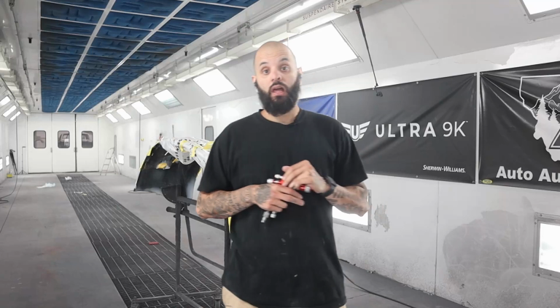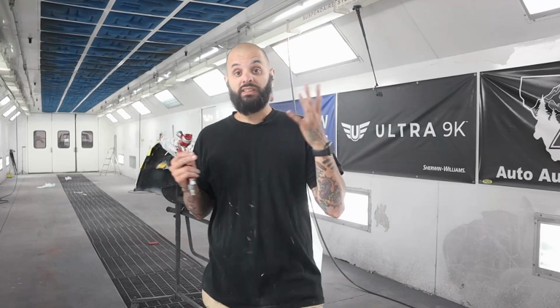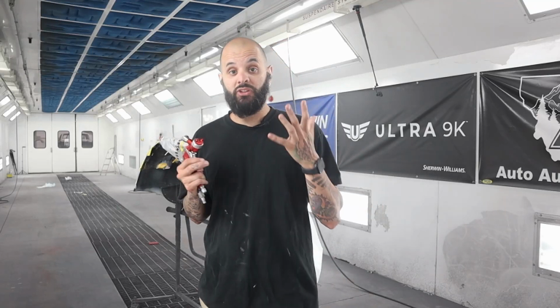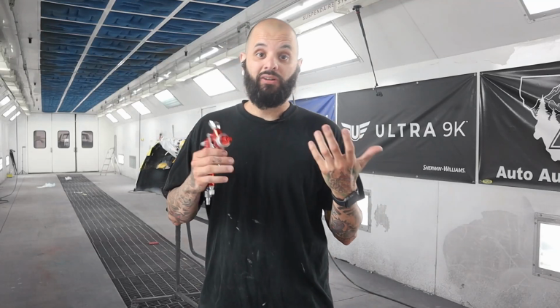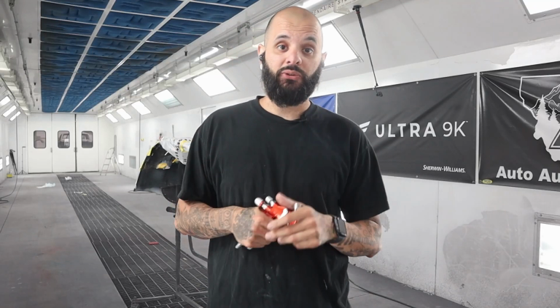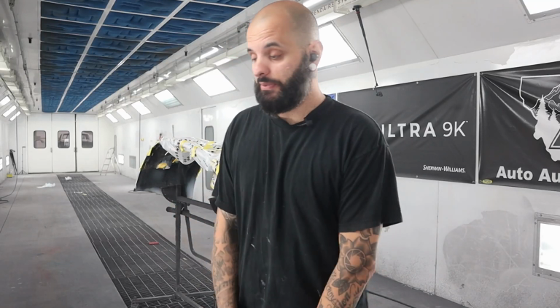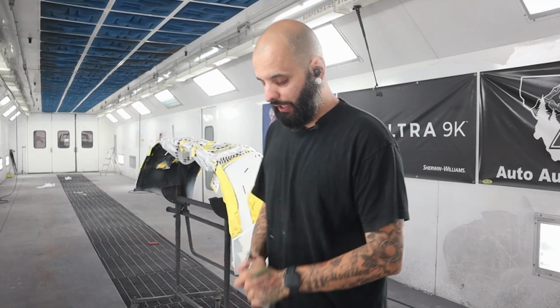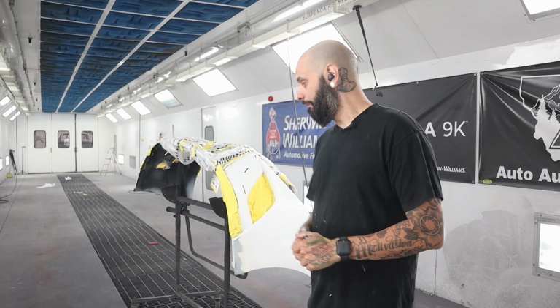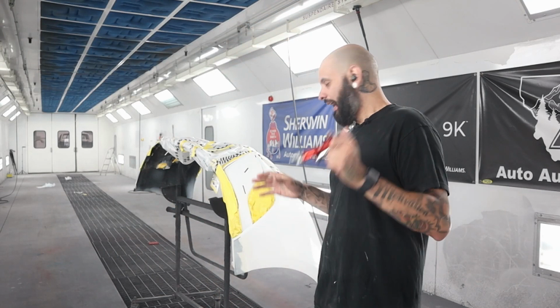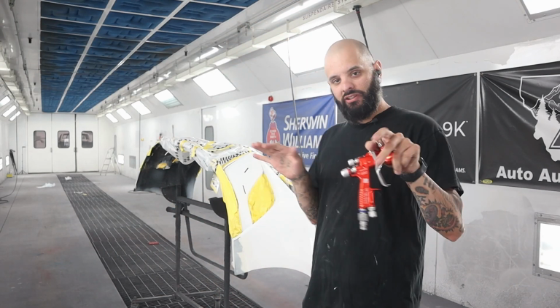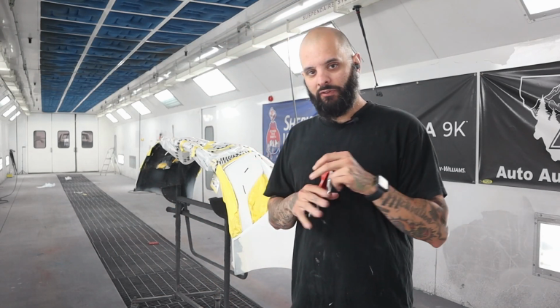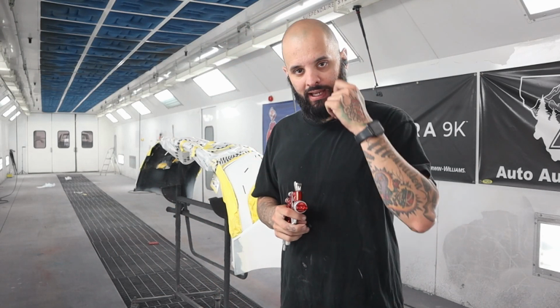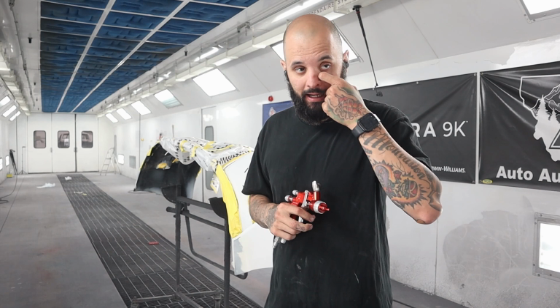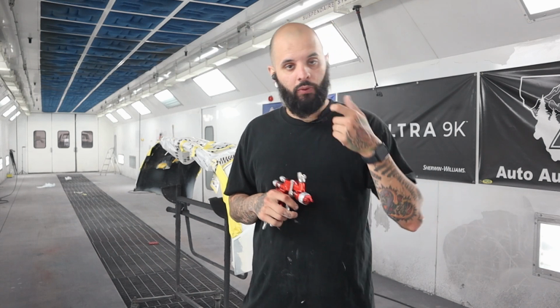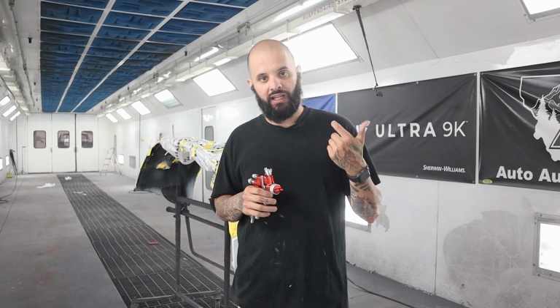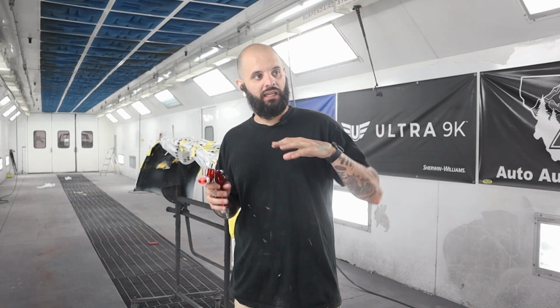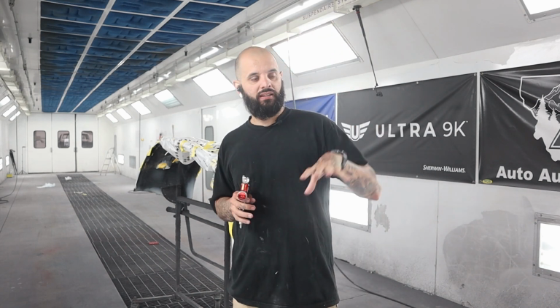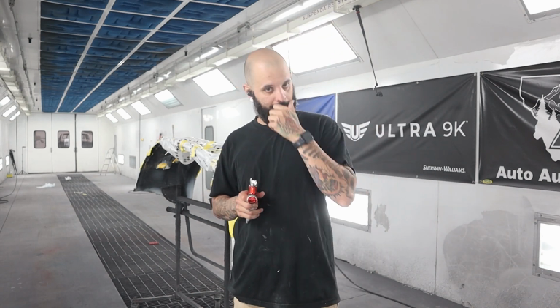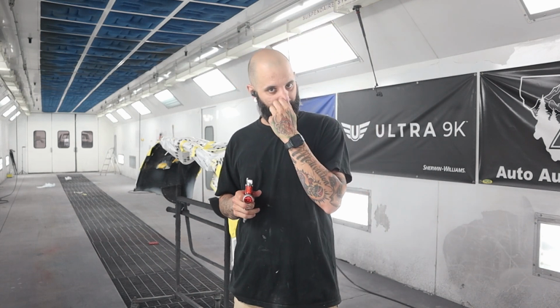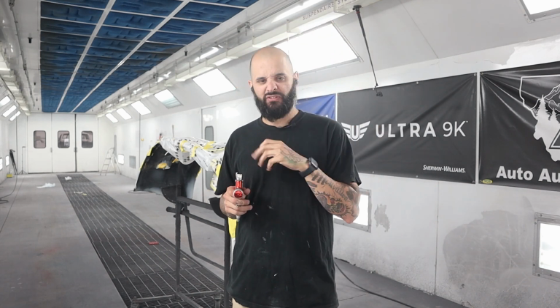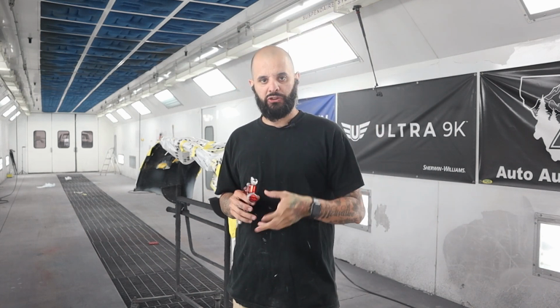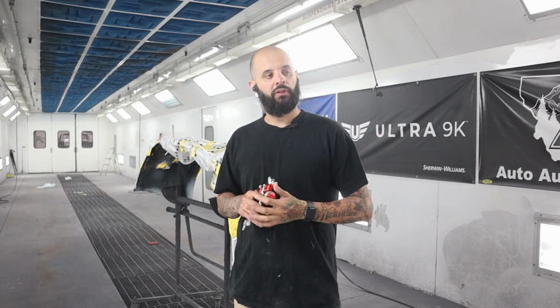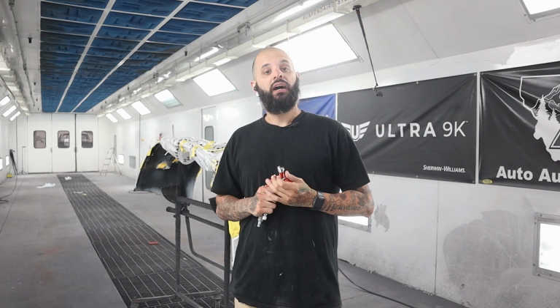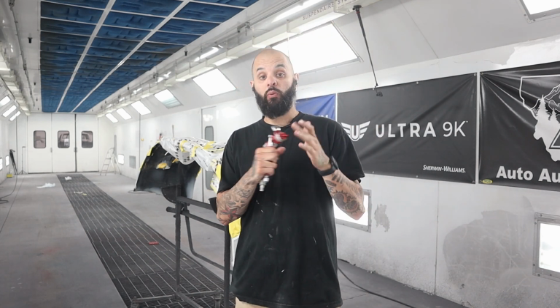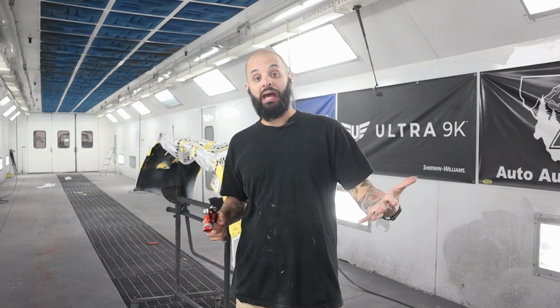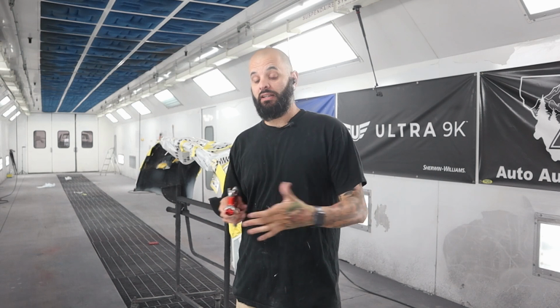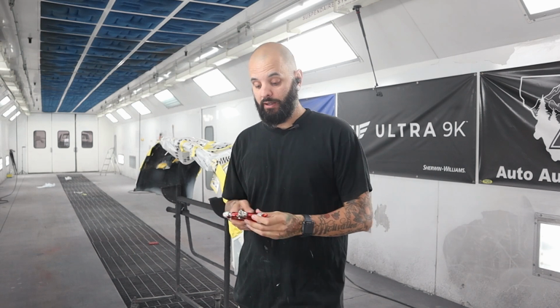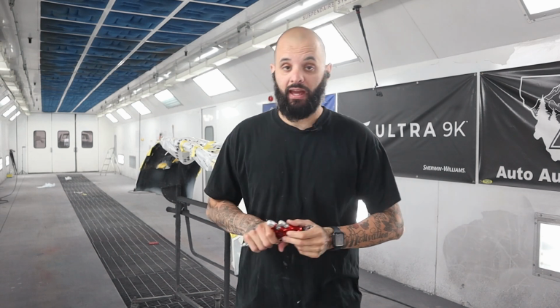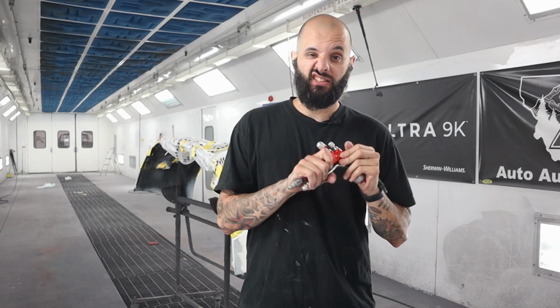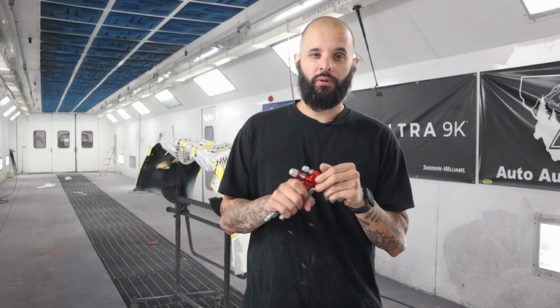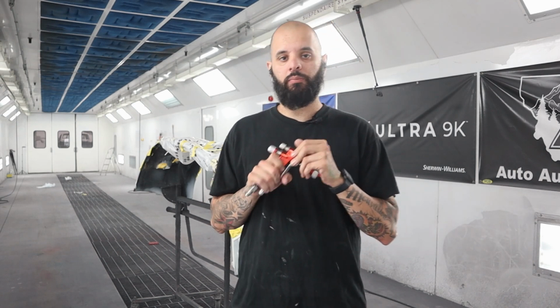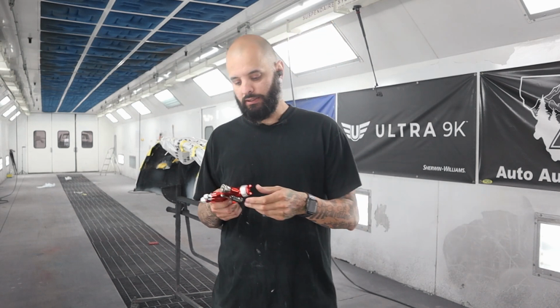What's up YouTube? Welcome back to another episode. Took a little bit of a break for 4th of July weekend — did some family stuff, did a little bit of traveling. But we're back in the spray booth and today we're going to talk mini guns.